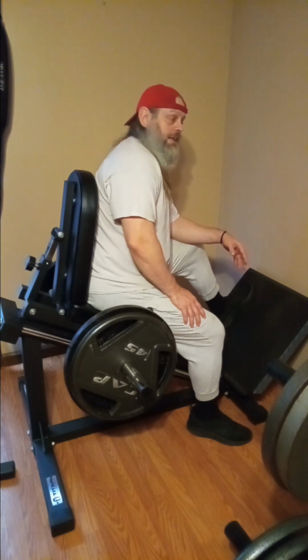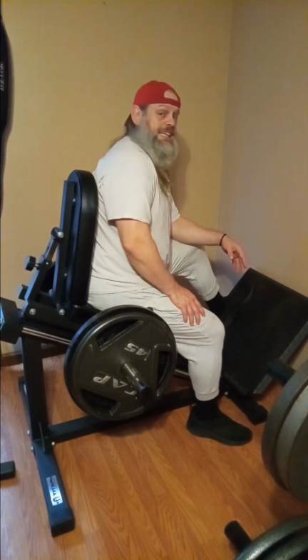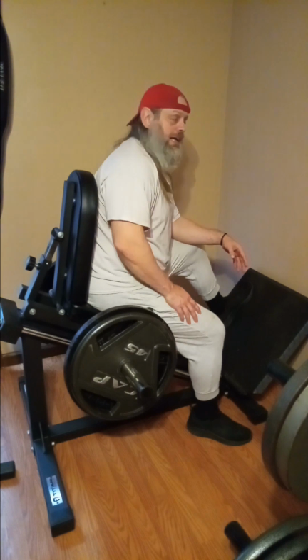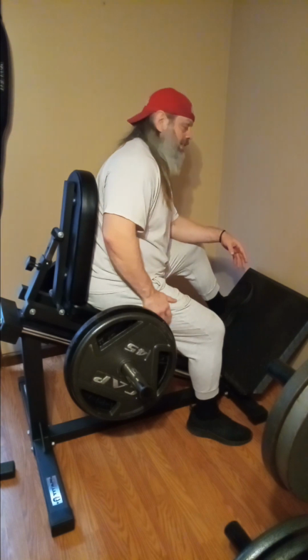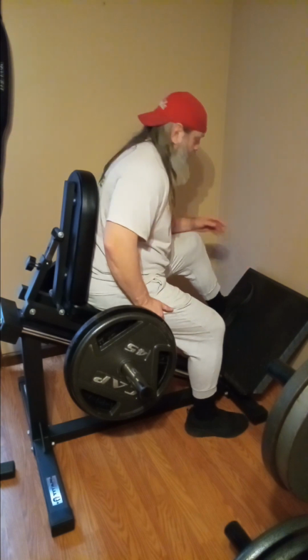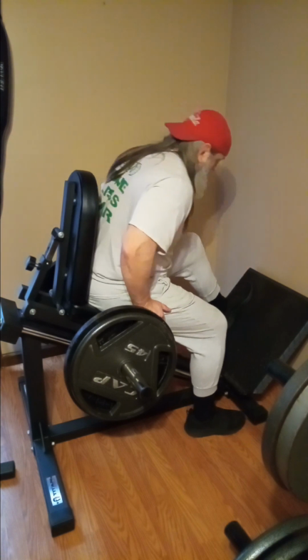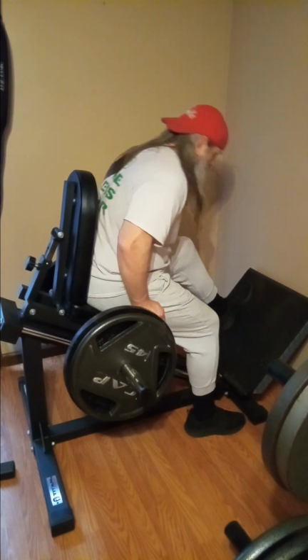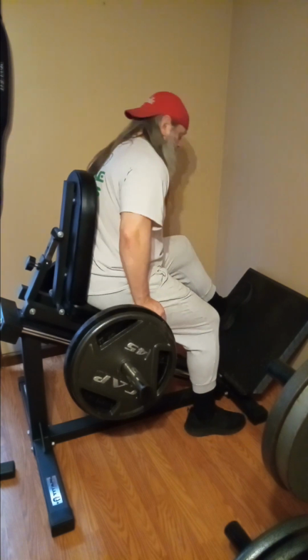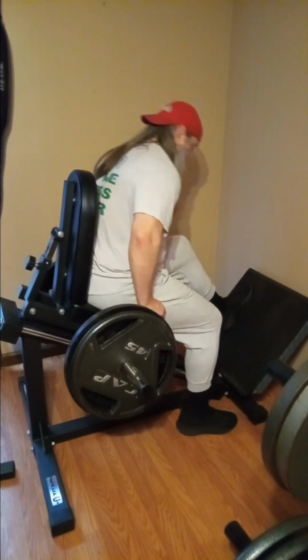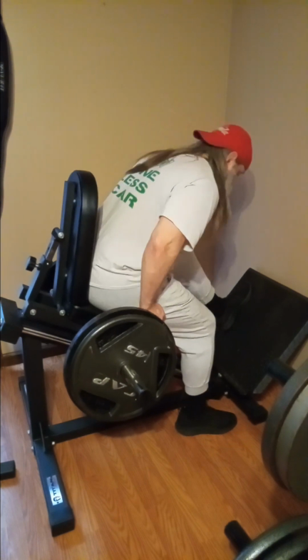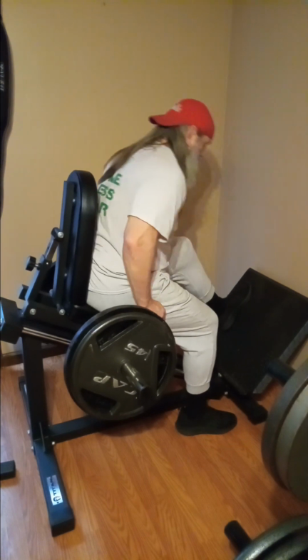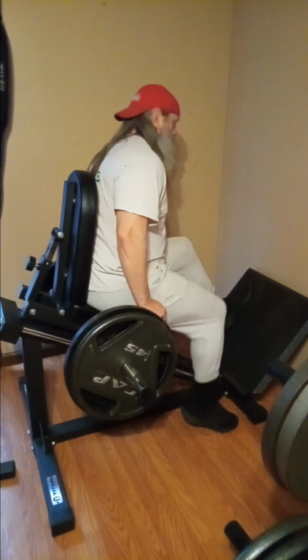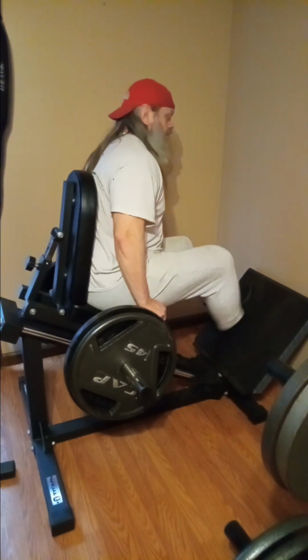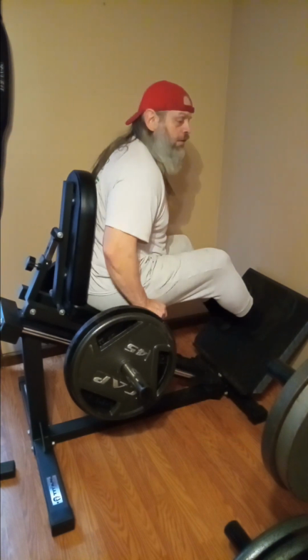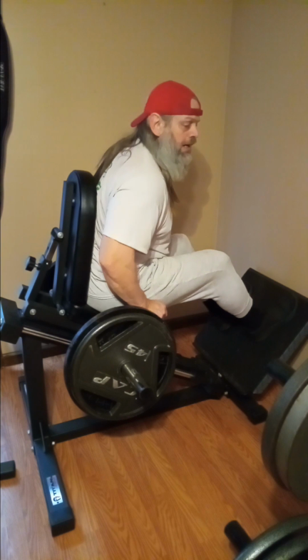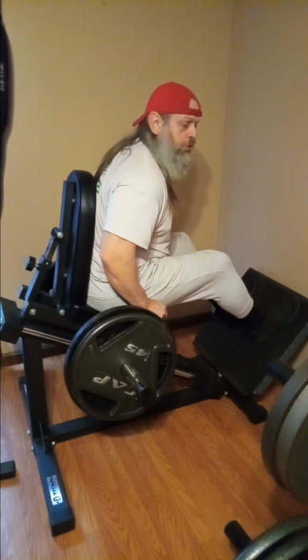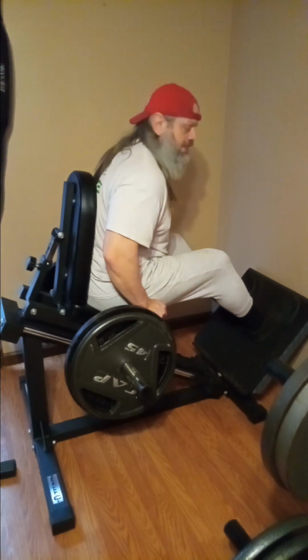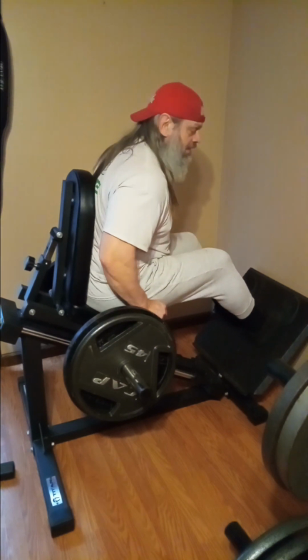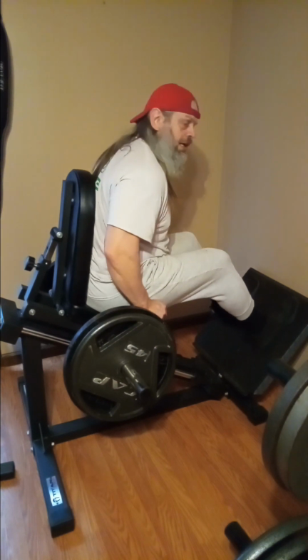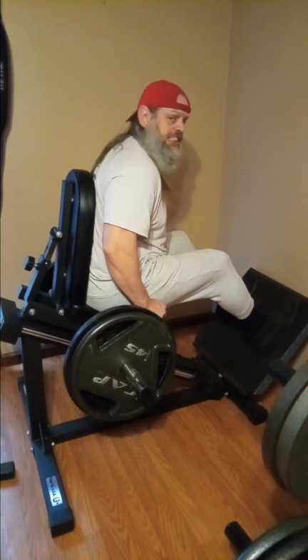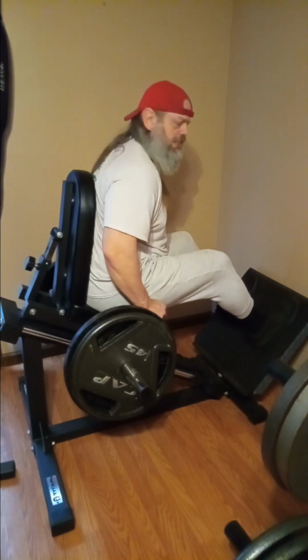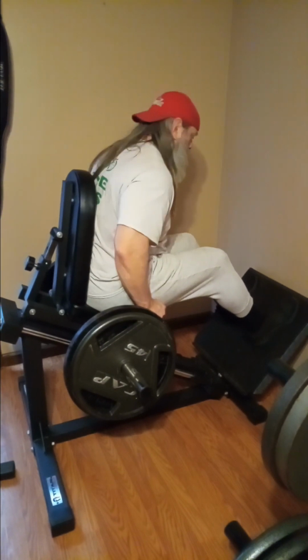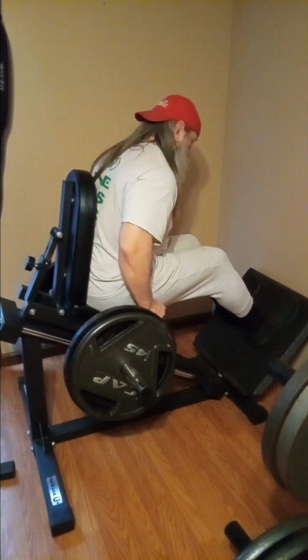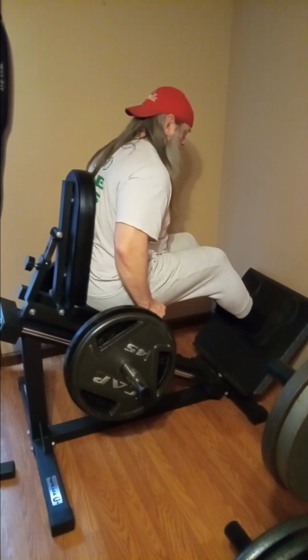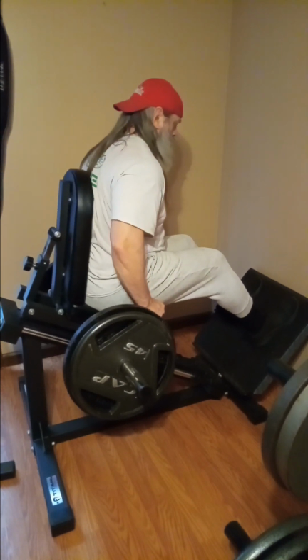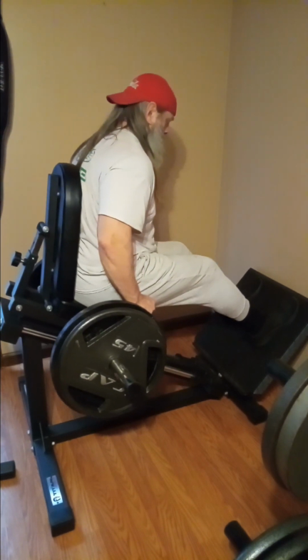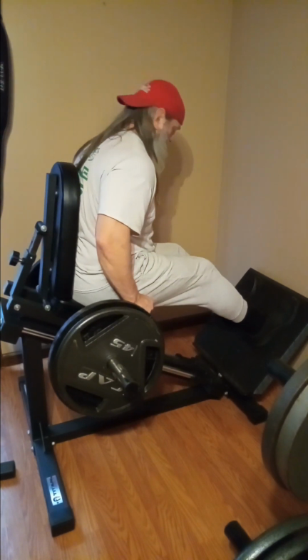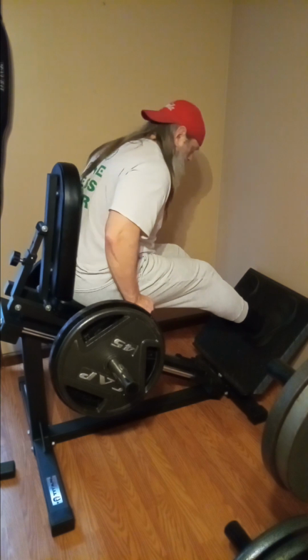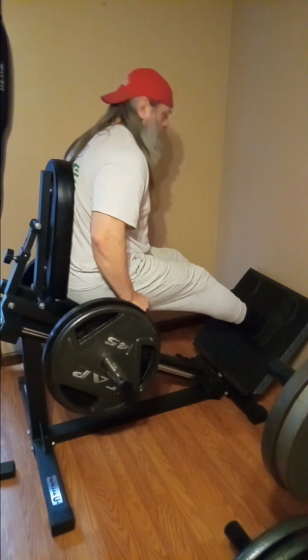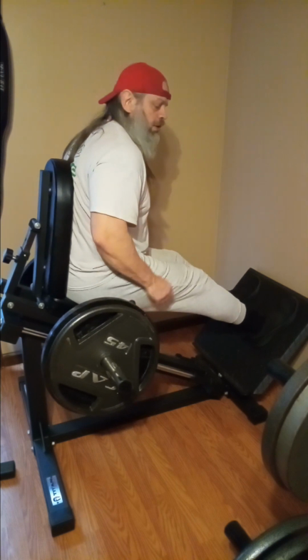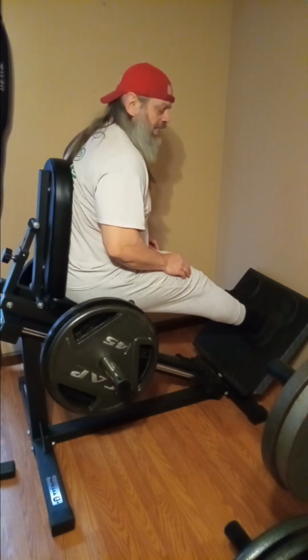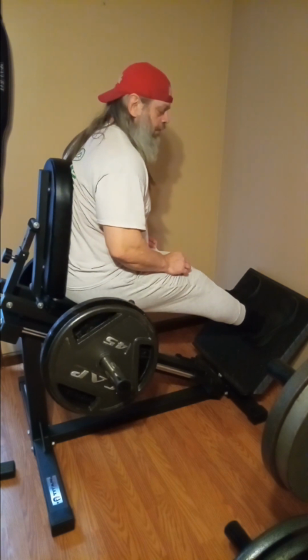Let's keep going guys. And if anyone from Motley Crue watches this, you guys should sponsor me. I'm always blasting your music.